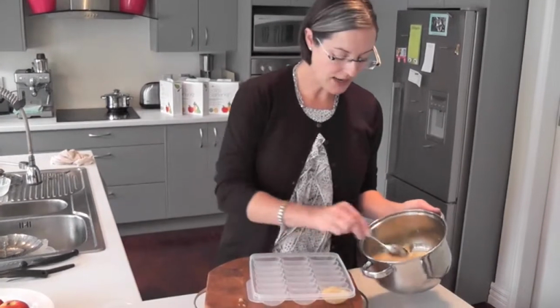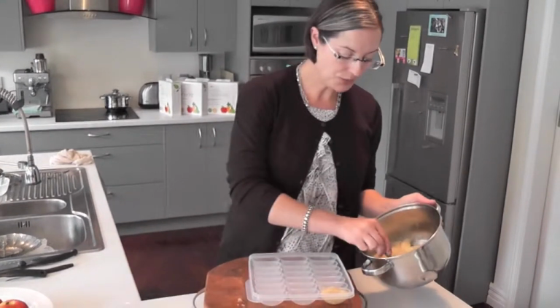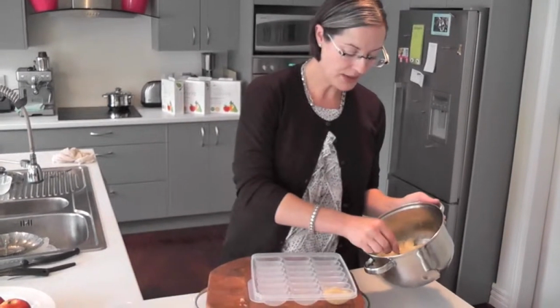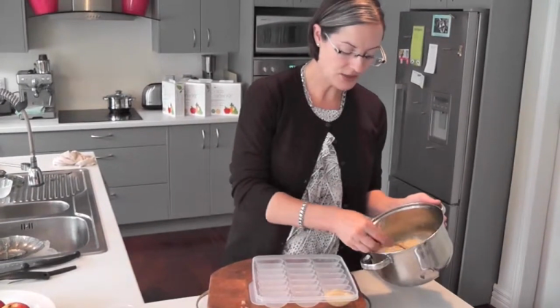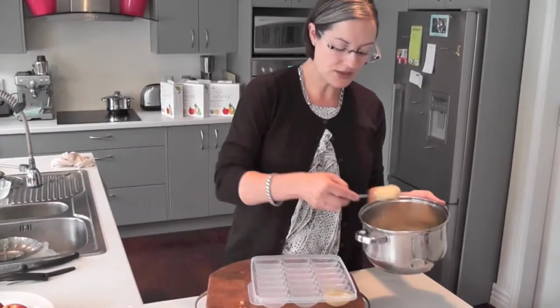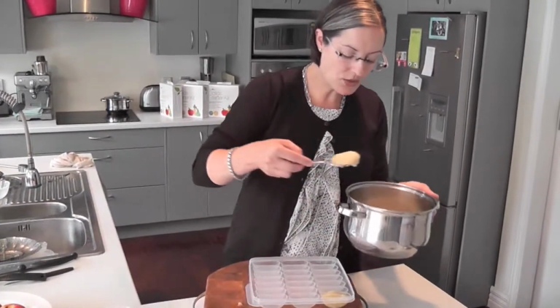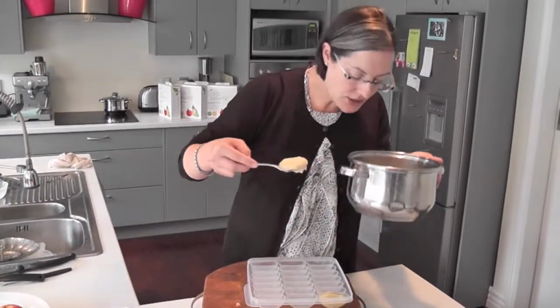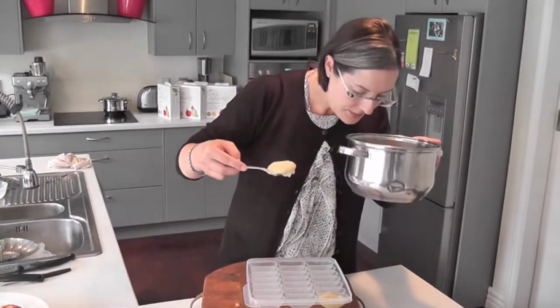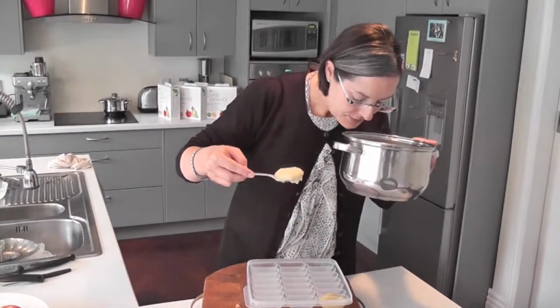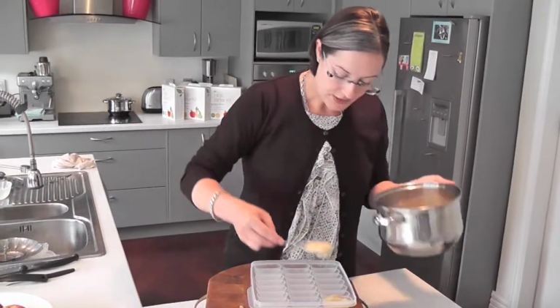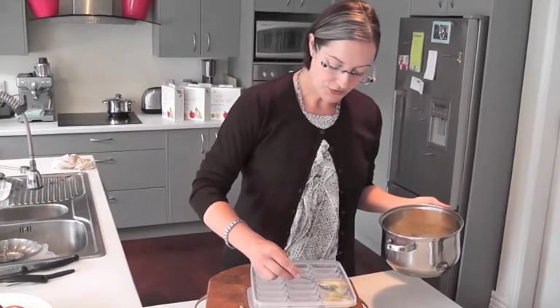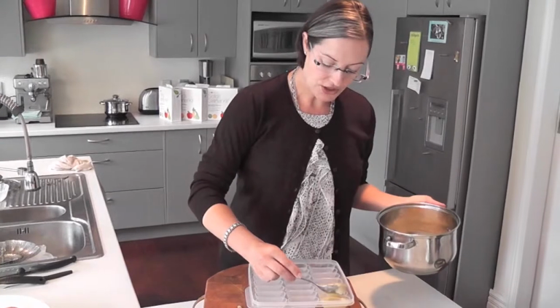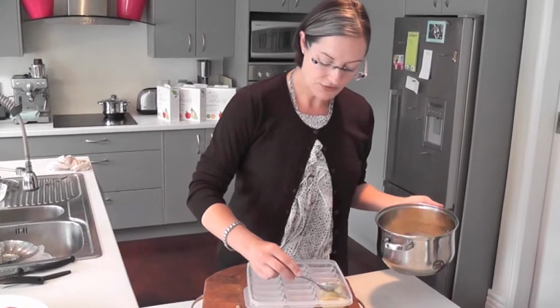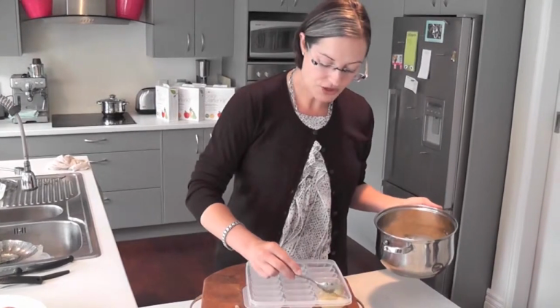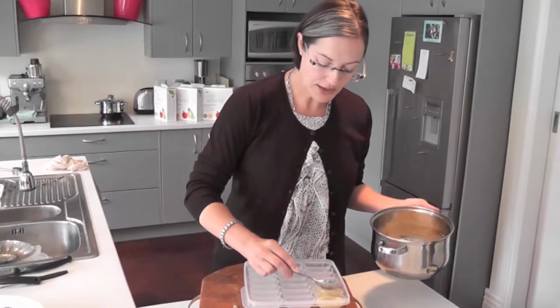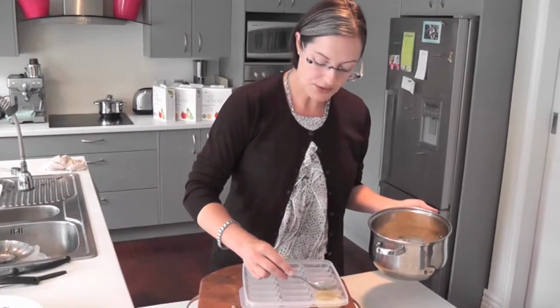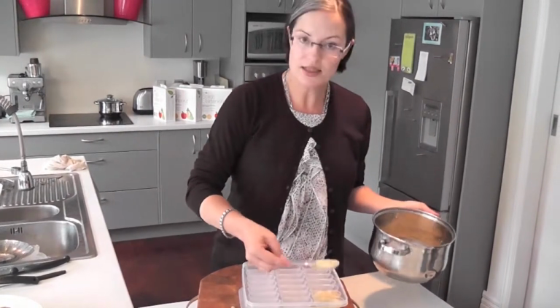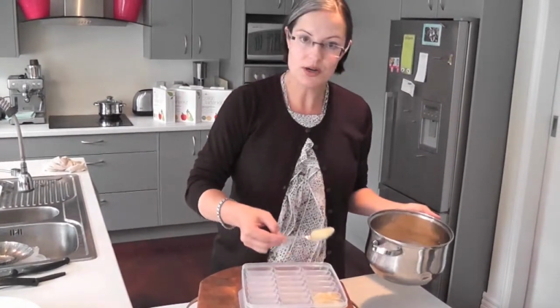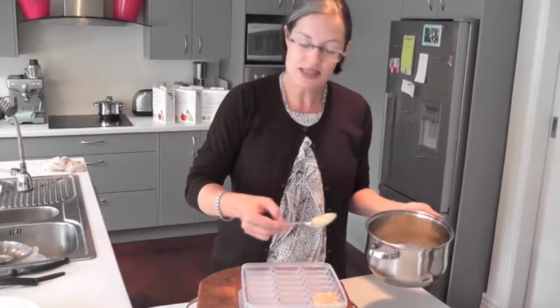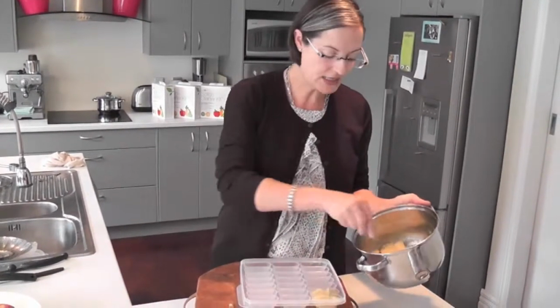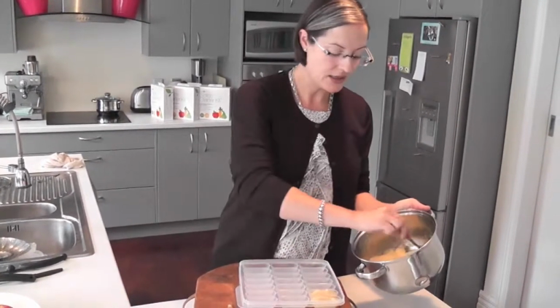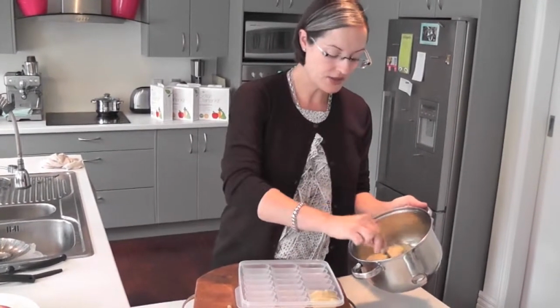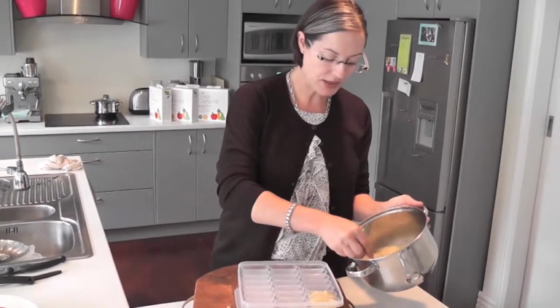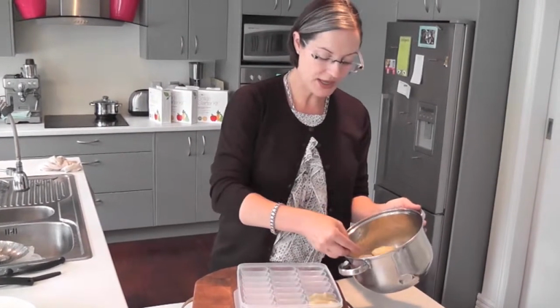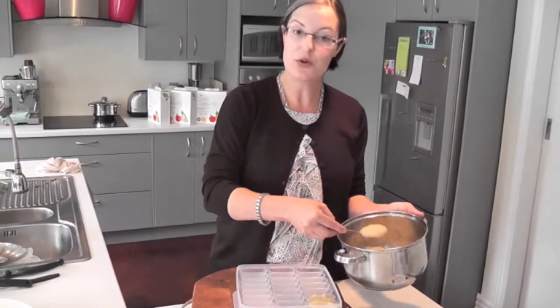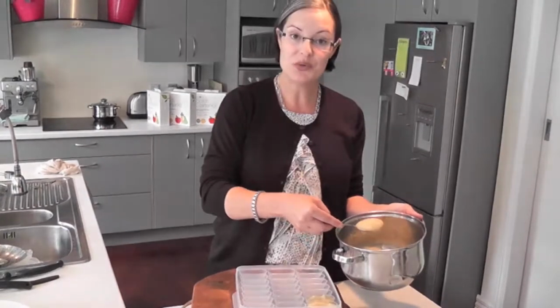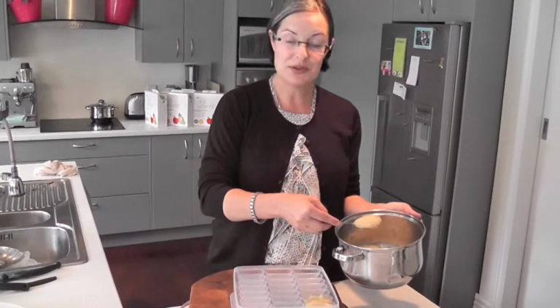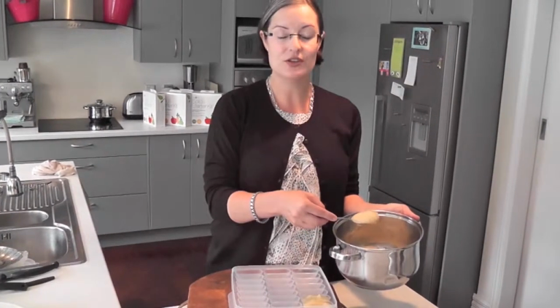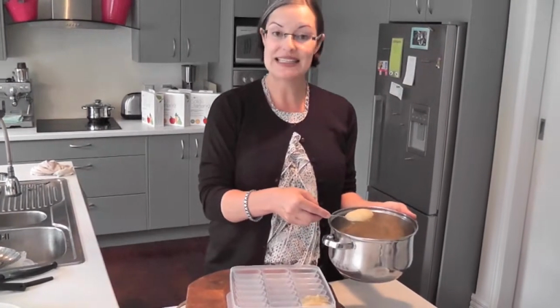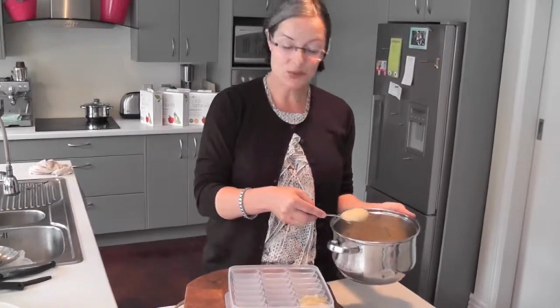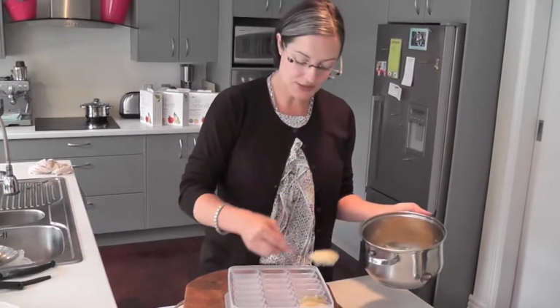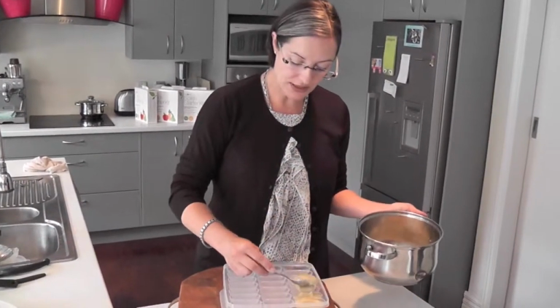The apple puree just smells so delicious — like fresh, just fresh pureed apples. Nothing more, nothing less. That's the beauty of making your own homemade baby foods: you know exactly what goes into it.